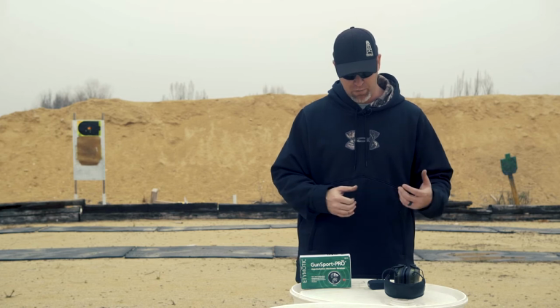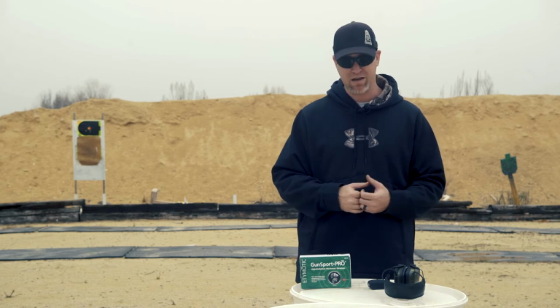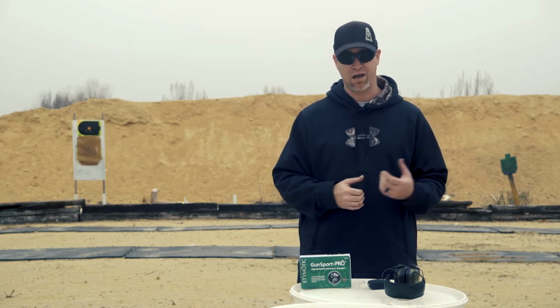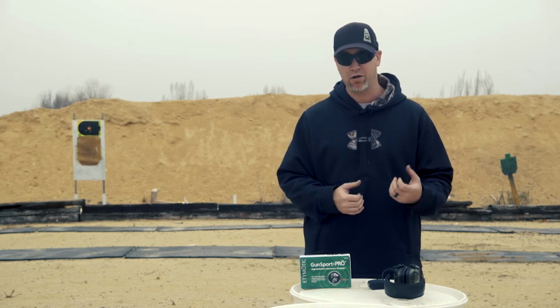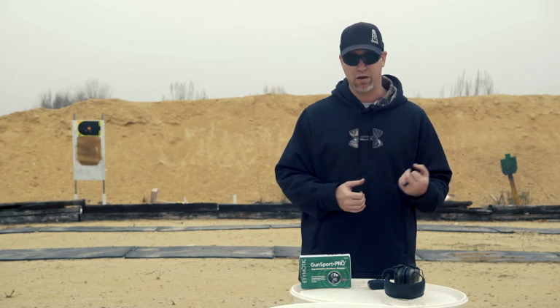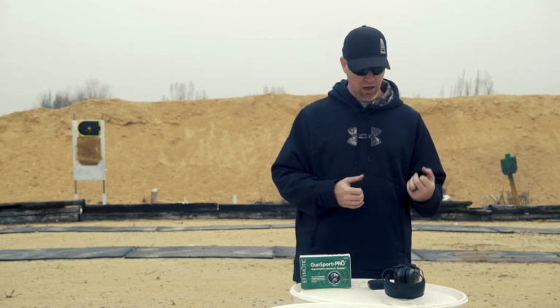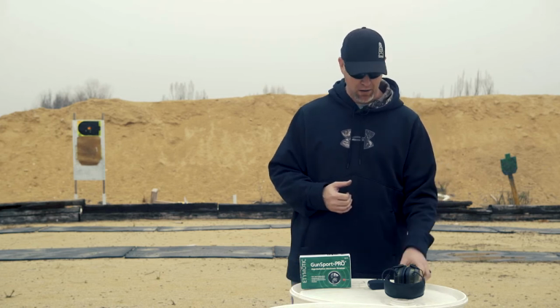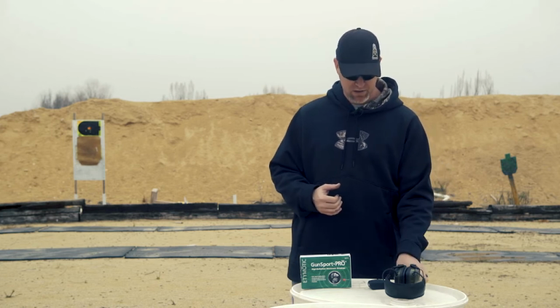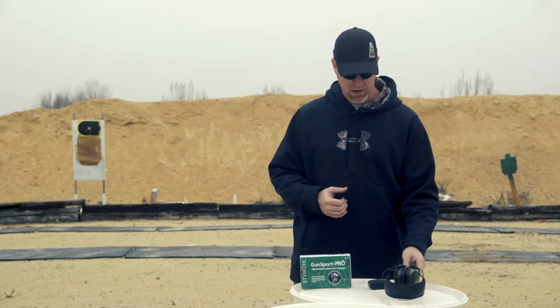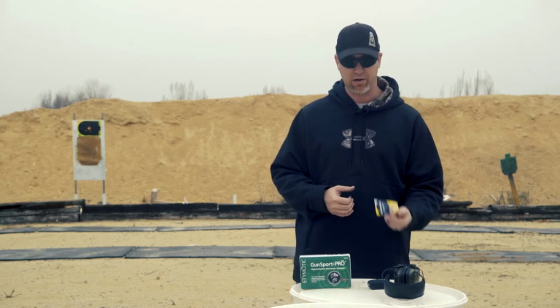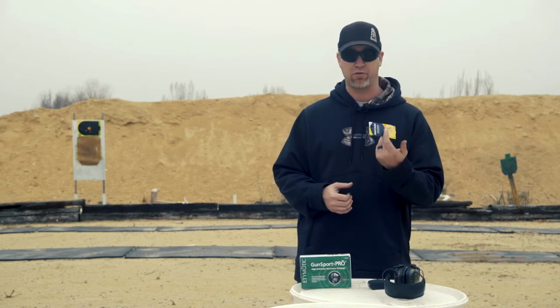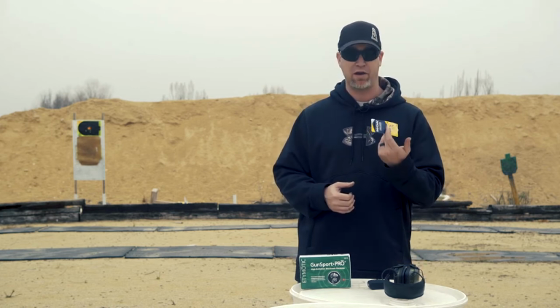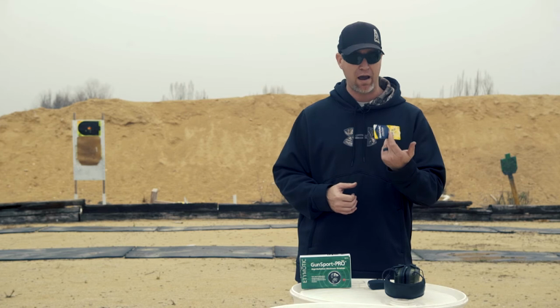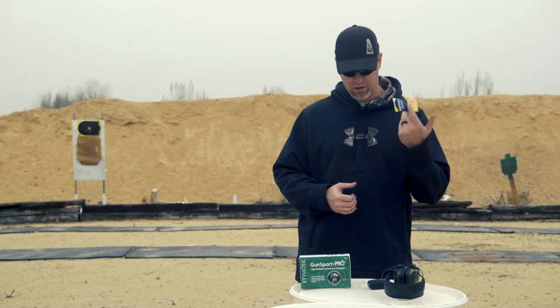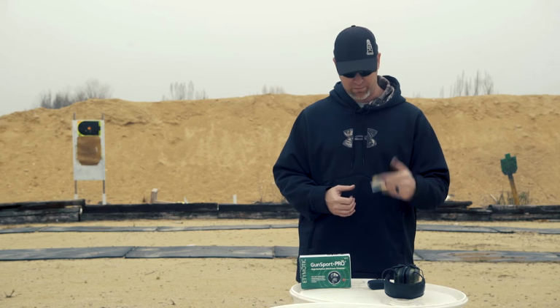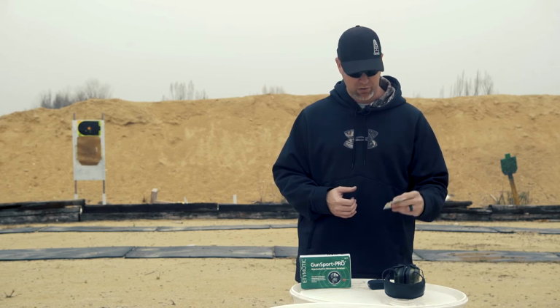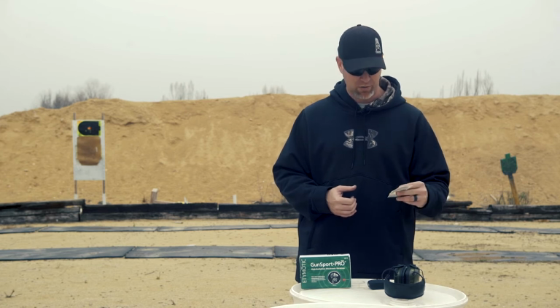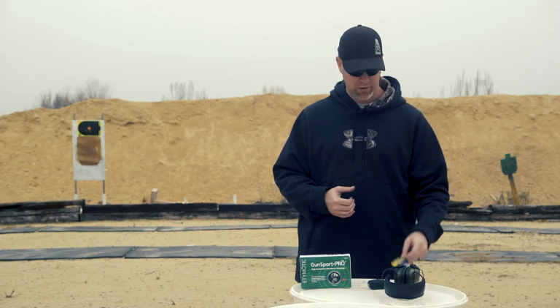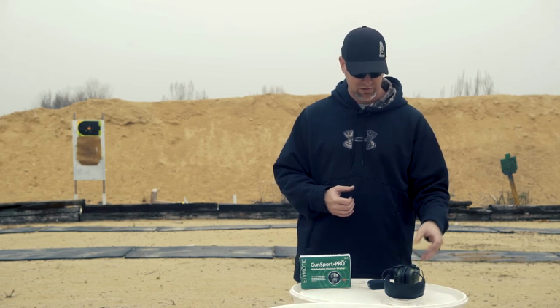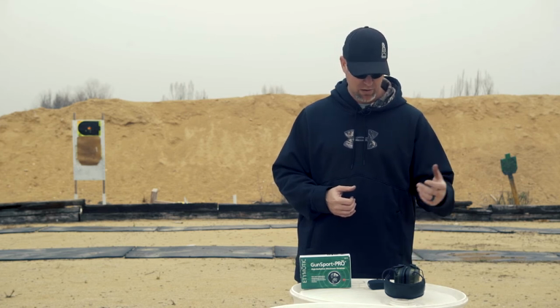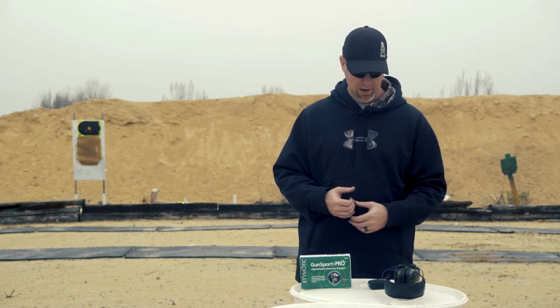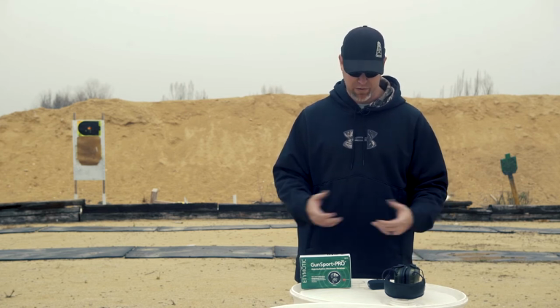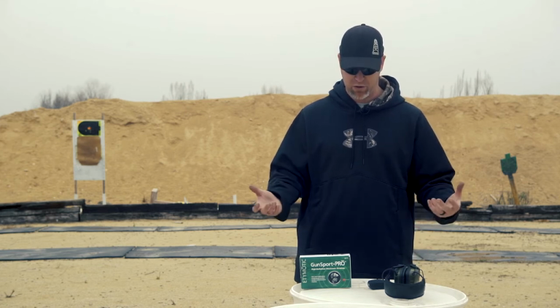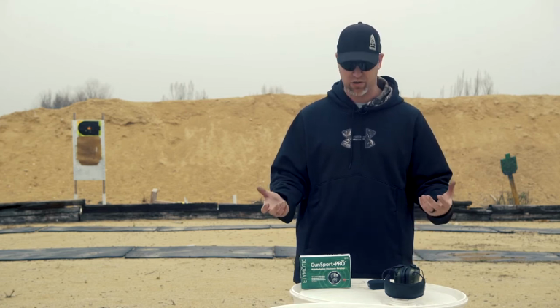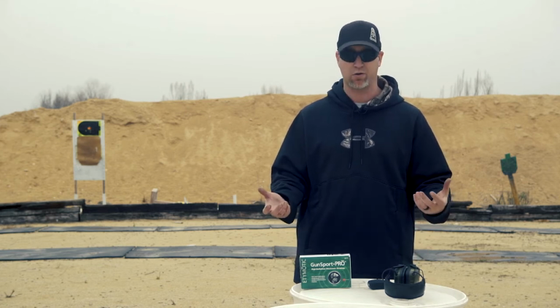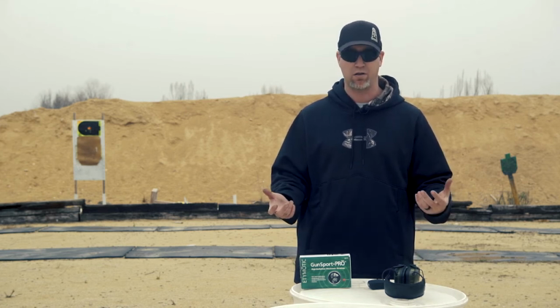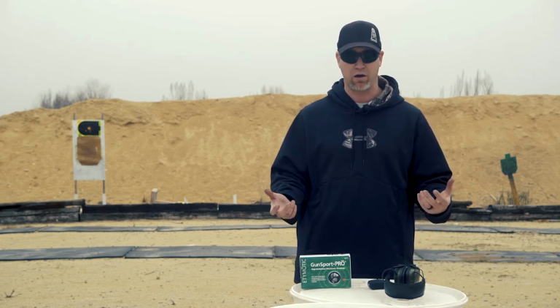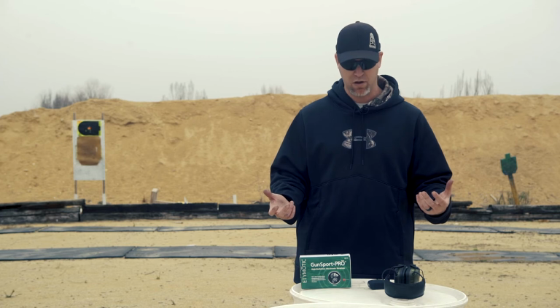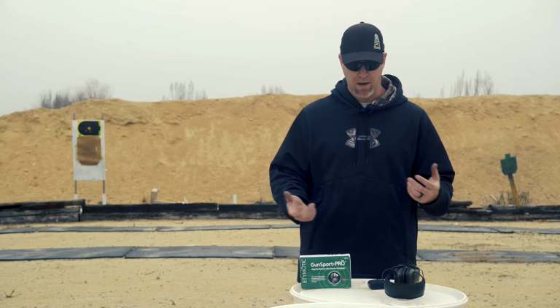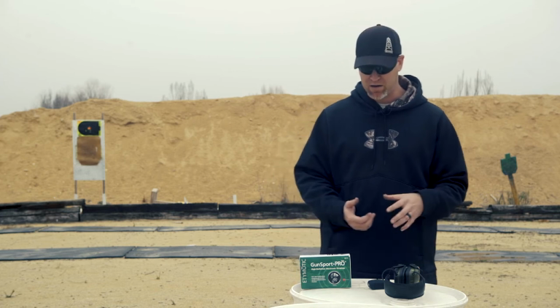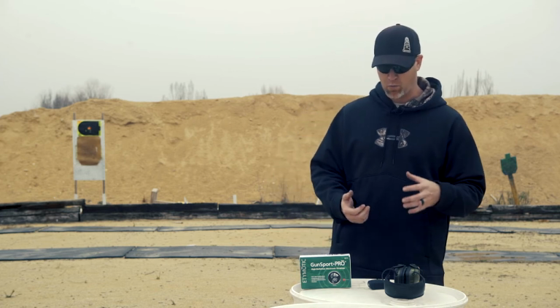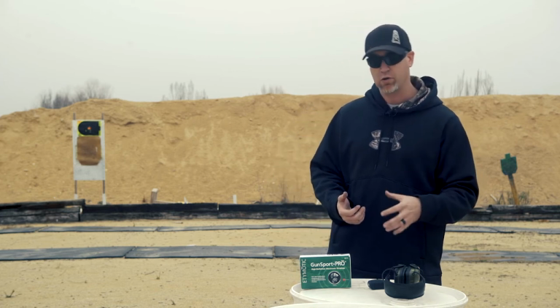They take standard hearing aid batteries and come with a little 10-pack, so you can run those and it's pretty much good to go right out of the box.